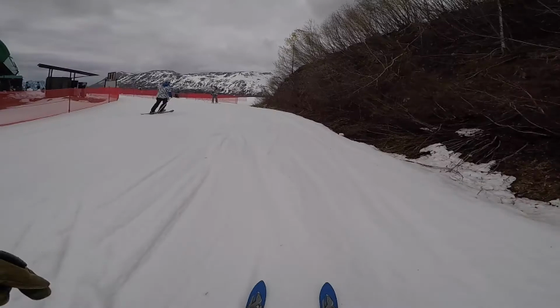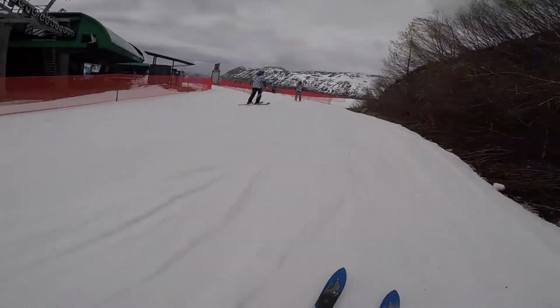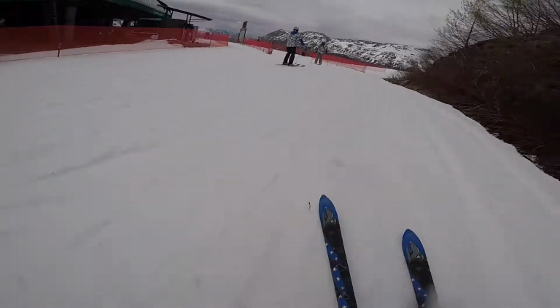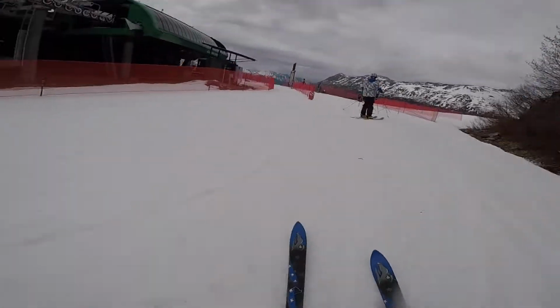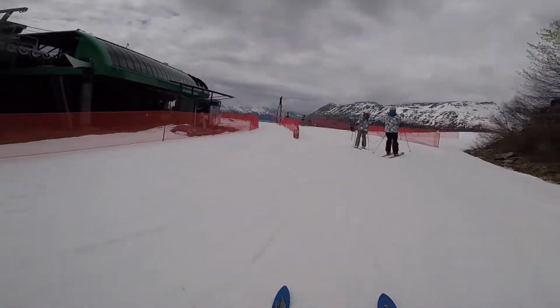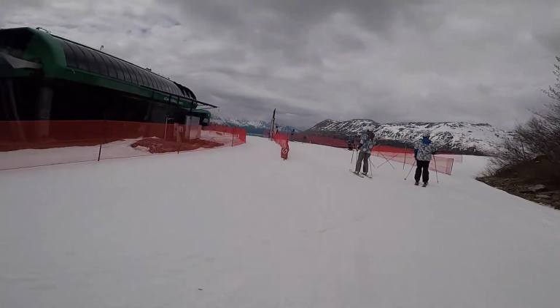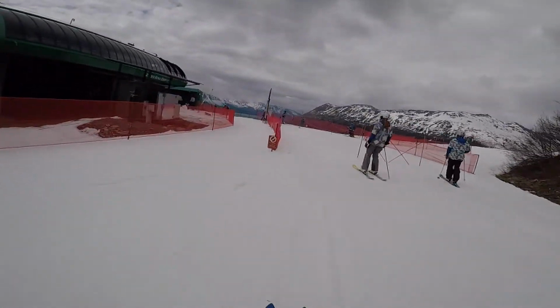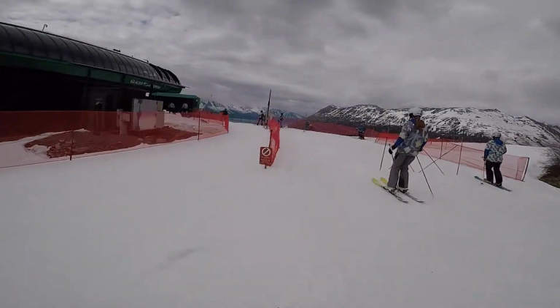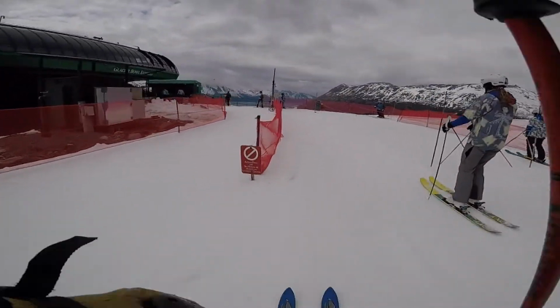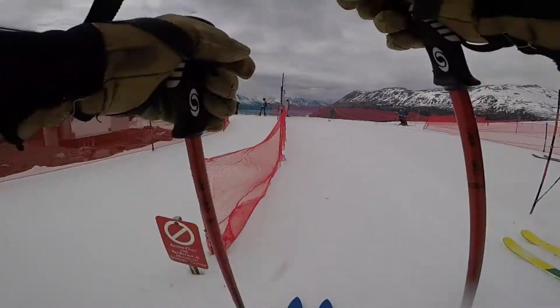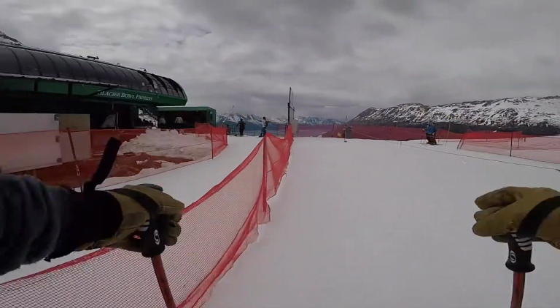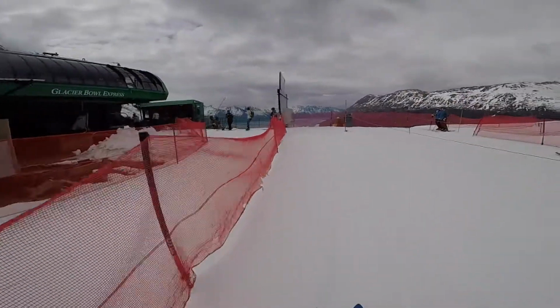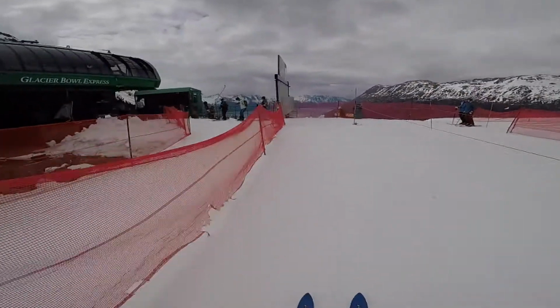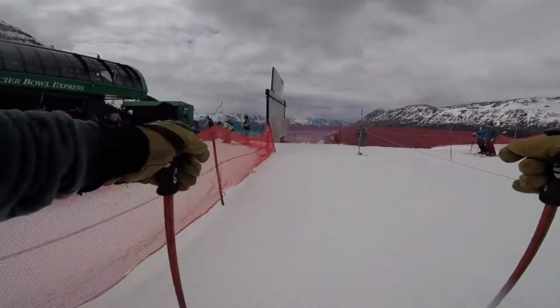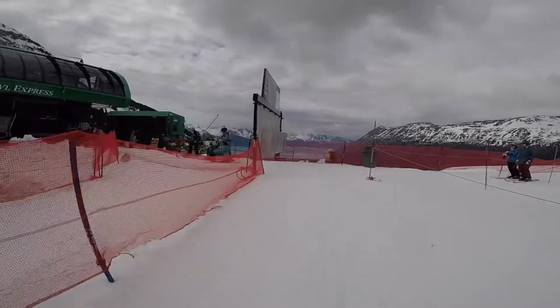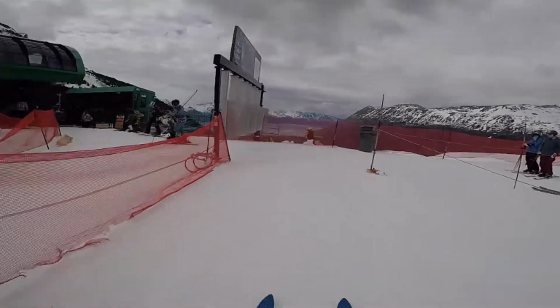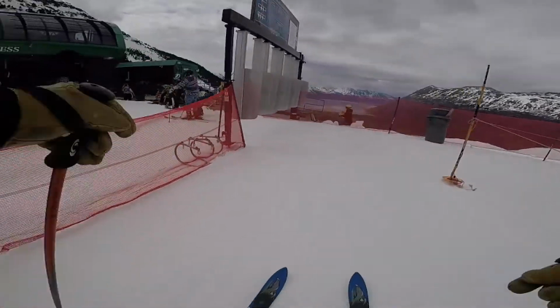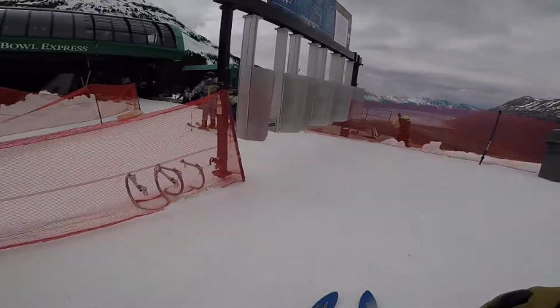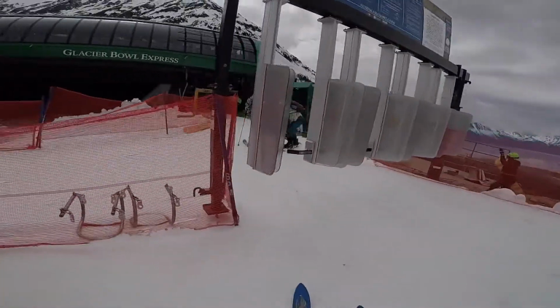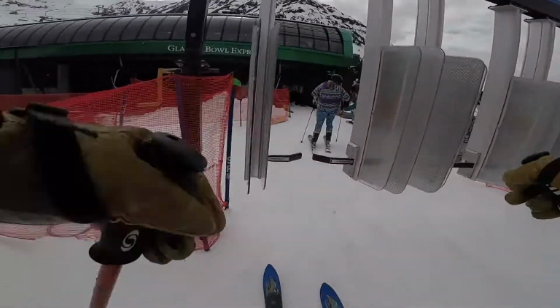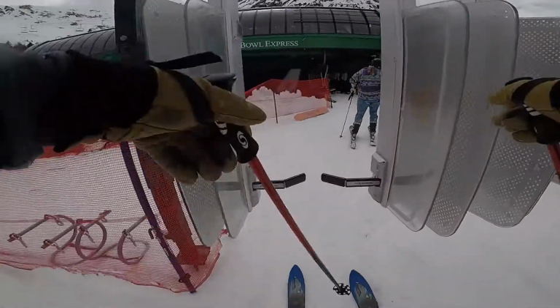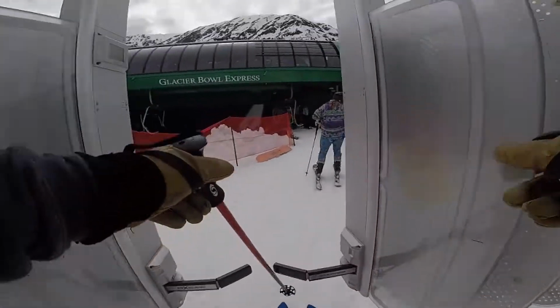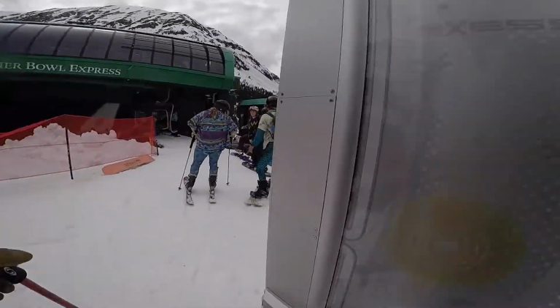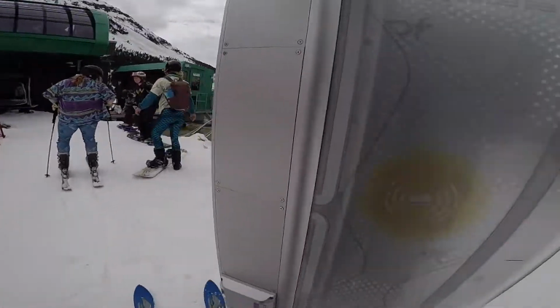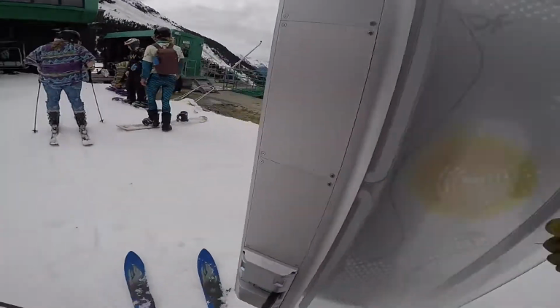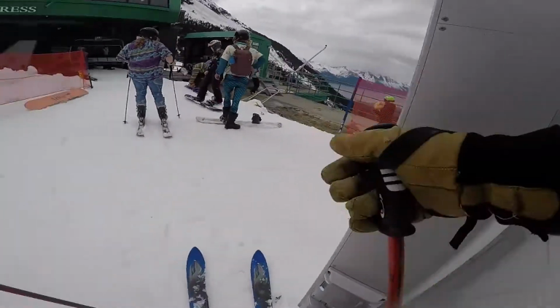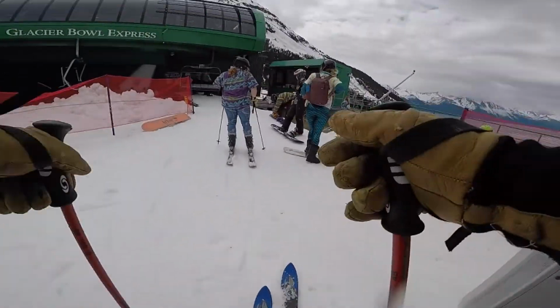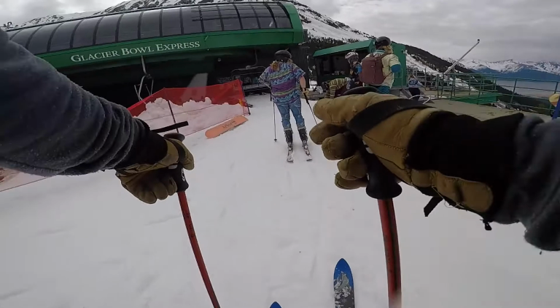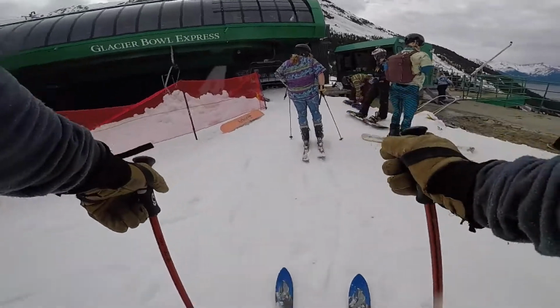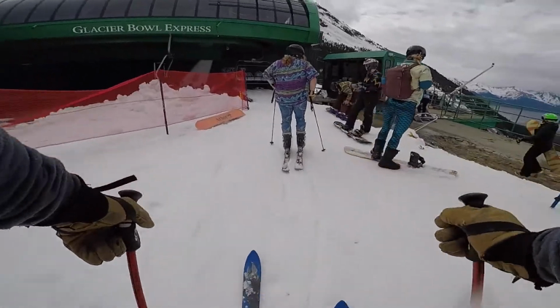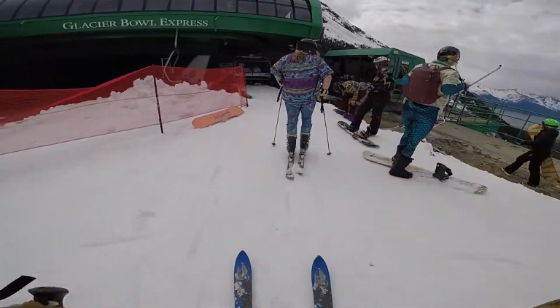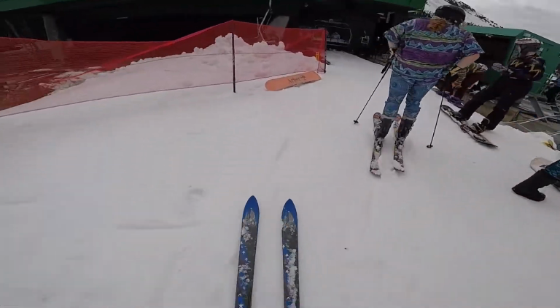Took some effort to get this edit off the computer. We've rolled into summer — squeezed in one more day on the hill after my season edit, of course.